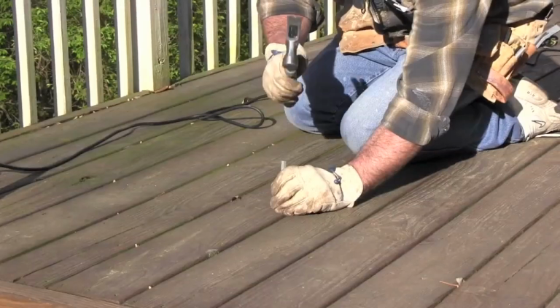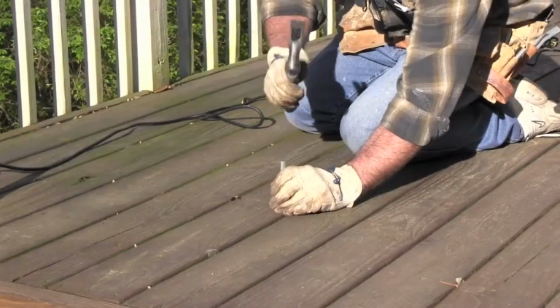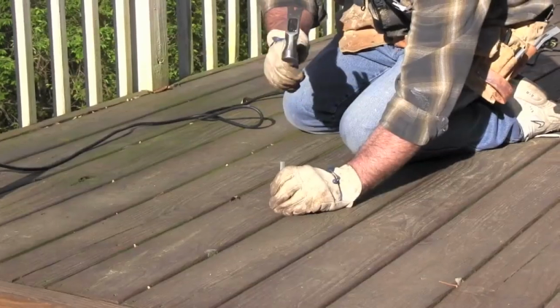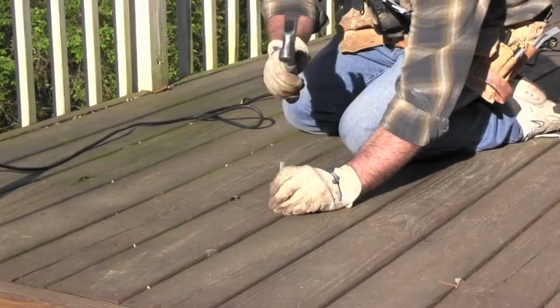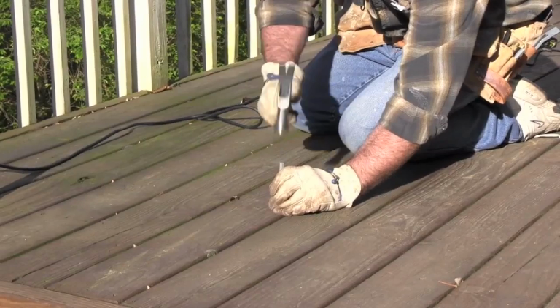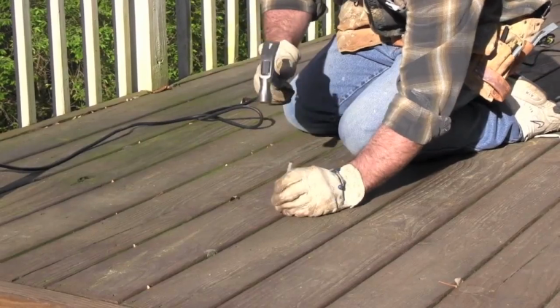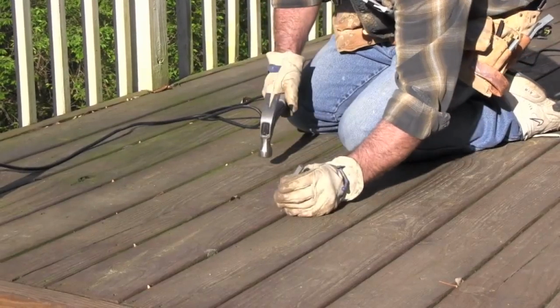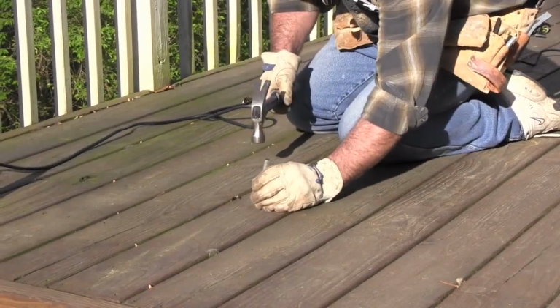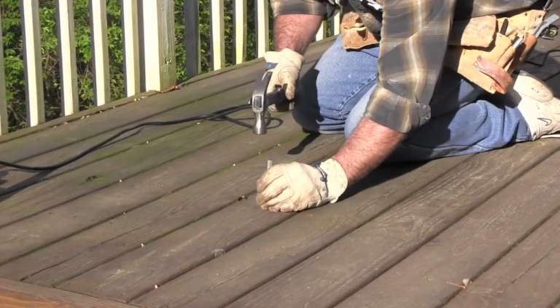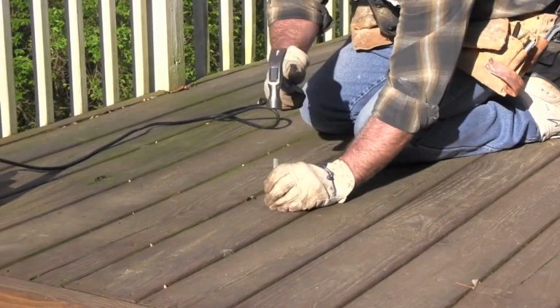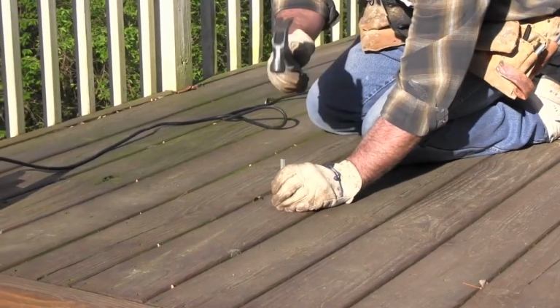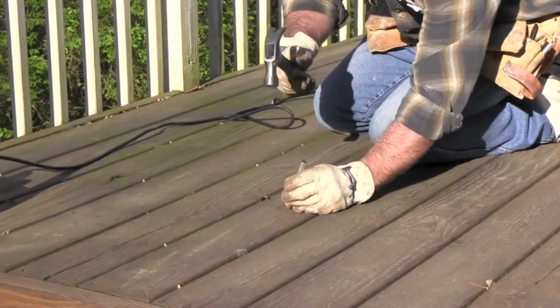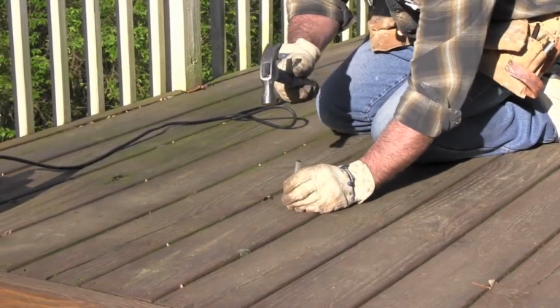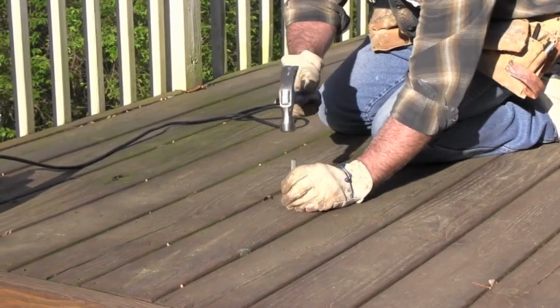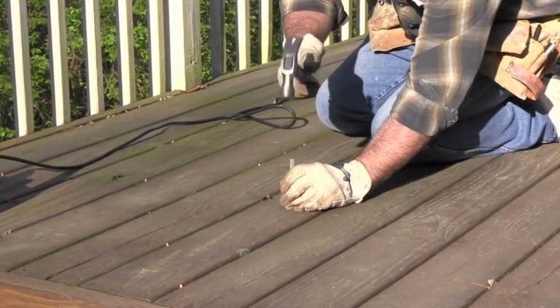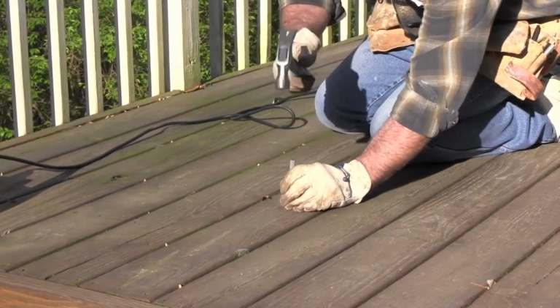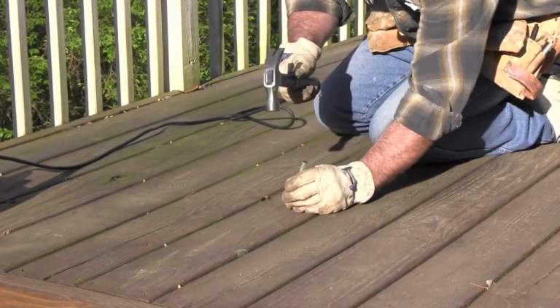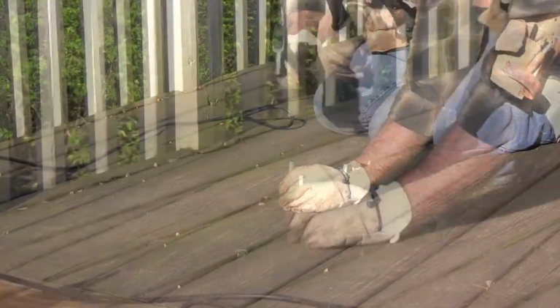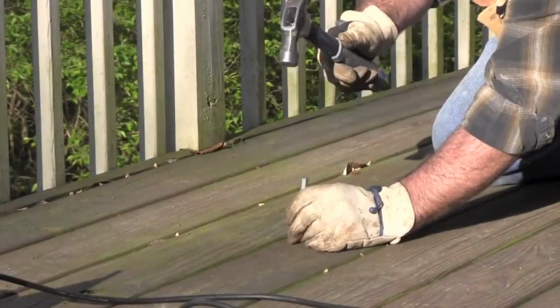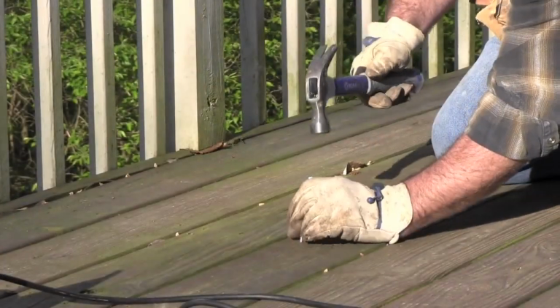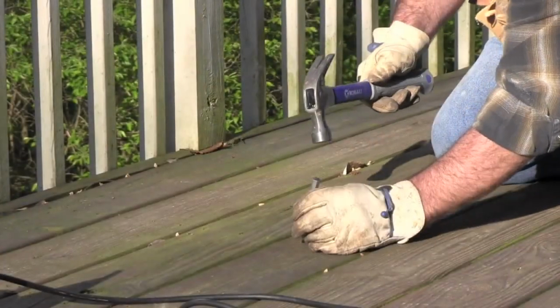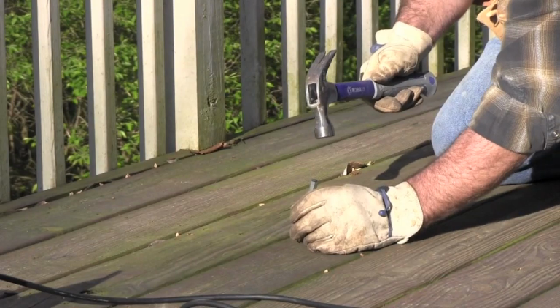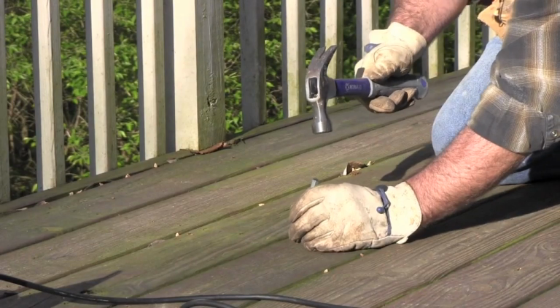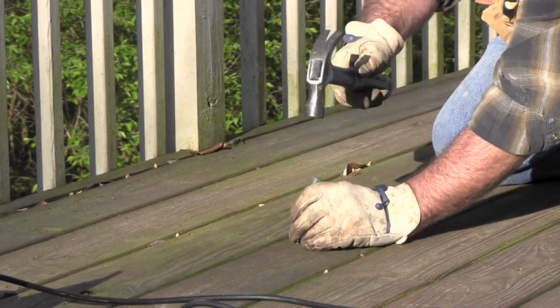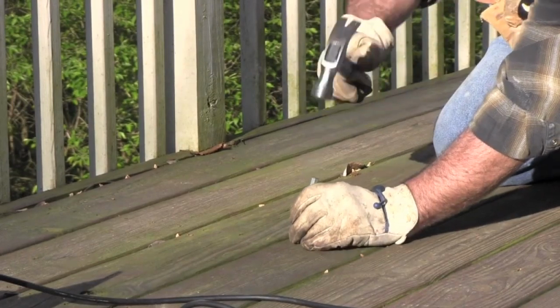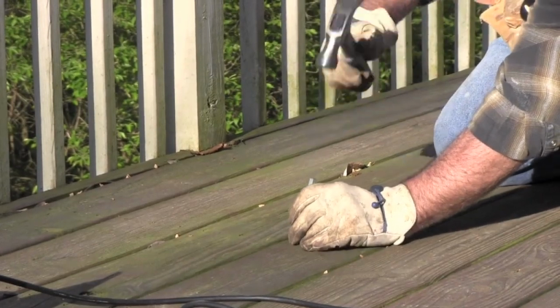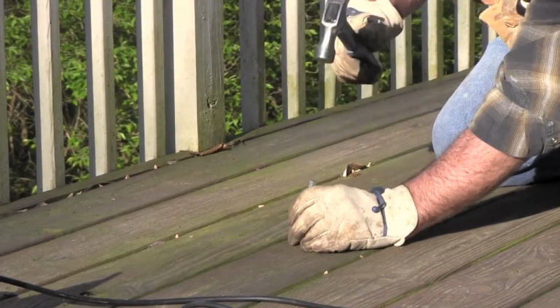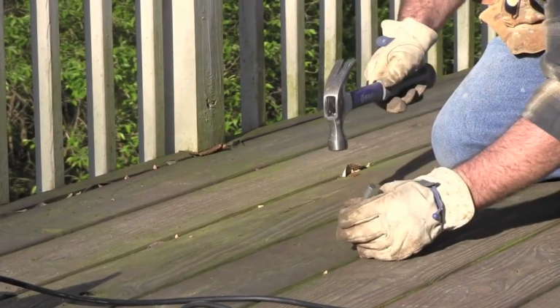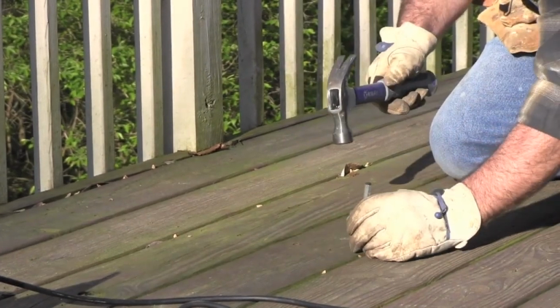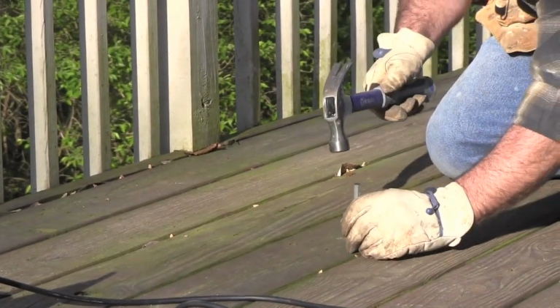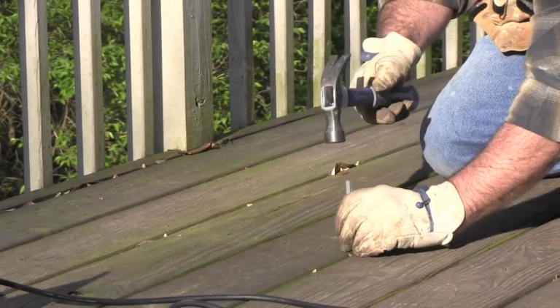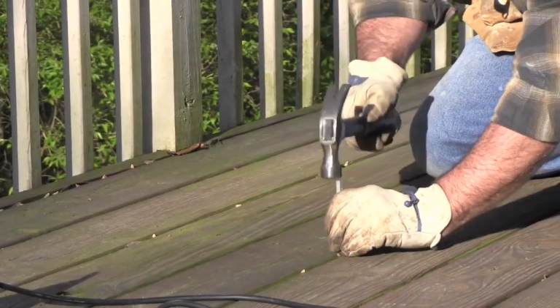Use a nail set and hammer to recess all nail heads so that they are below the surface of the deck. This will make sure the nails are secured to the frame and will prevent damage to your sanding belts and discs.